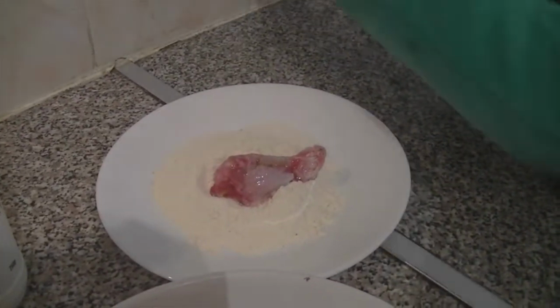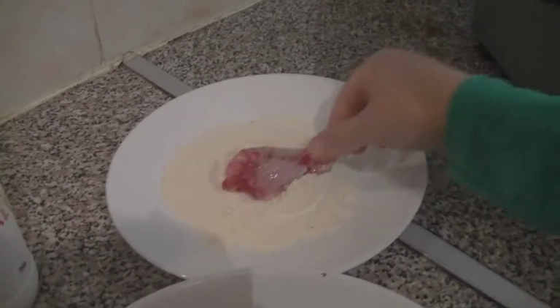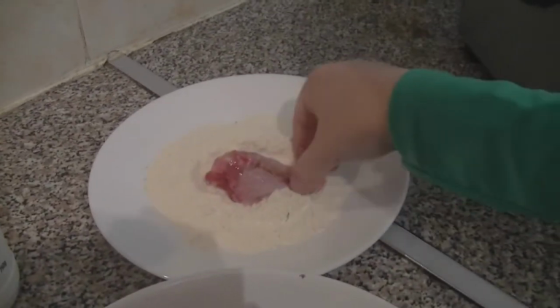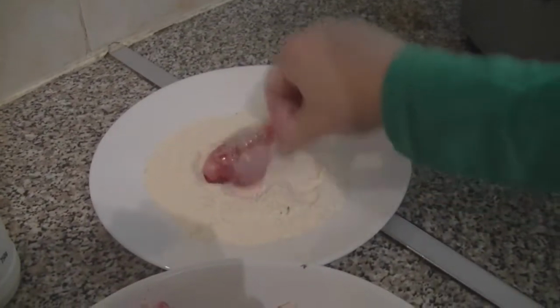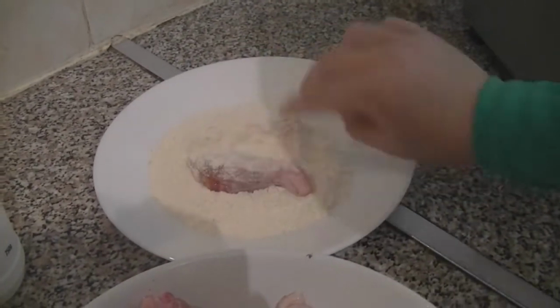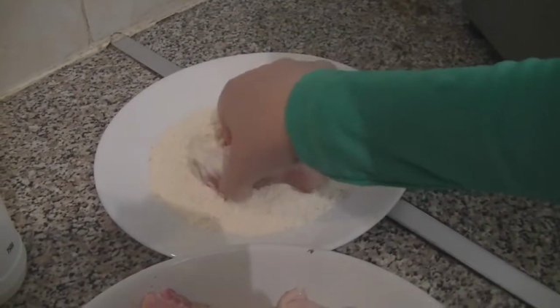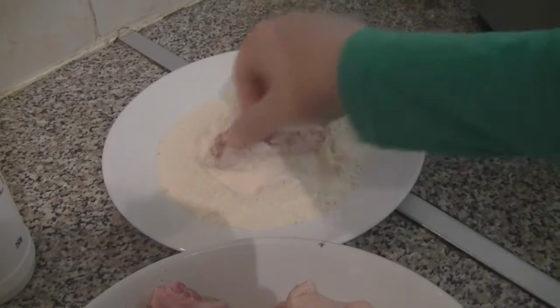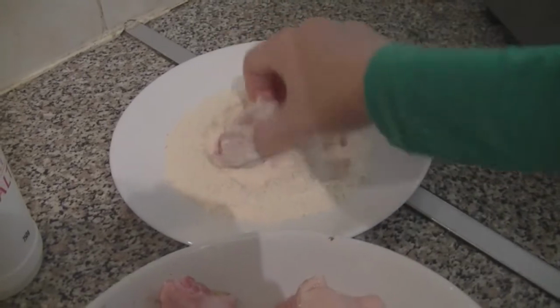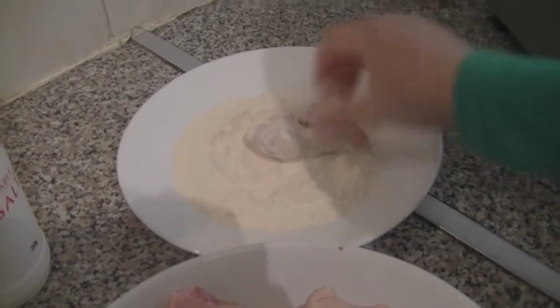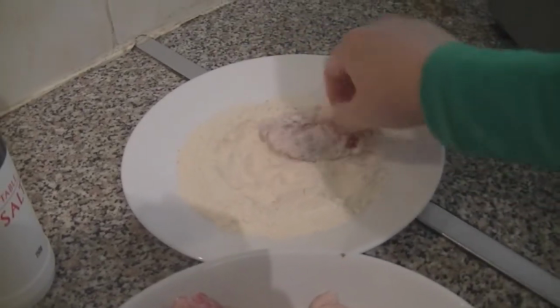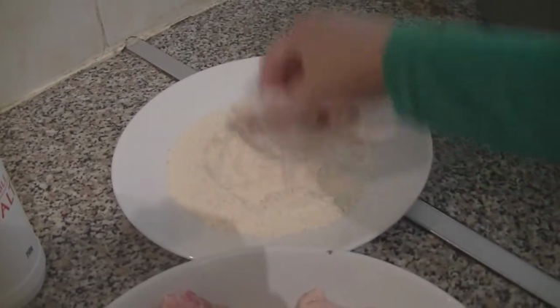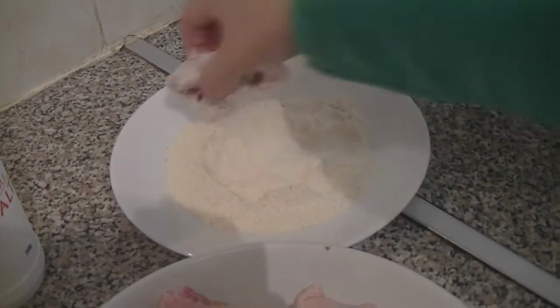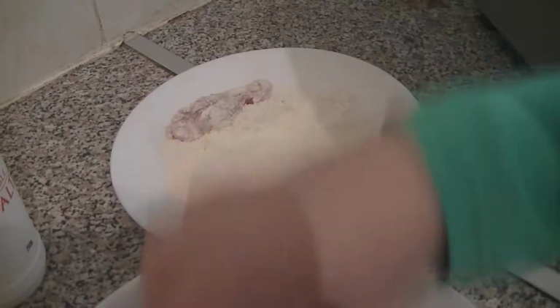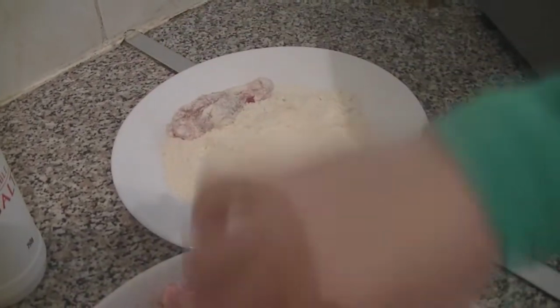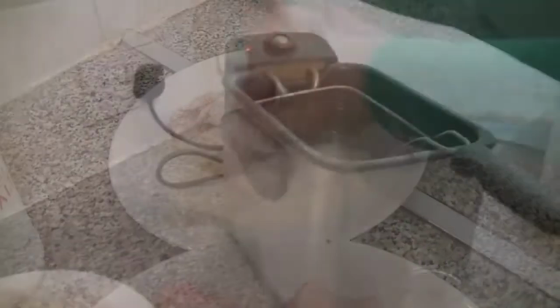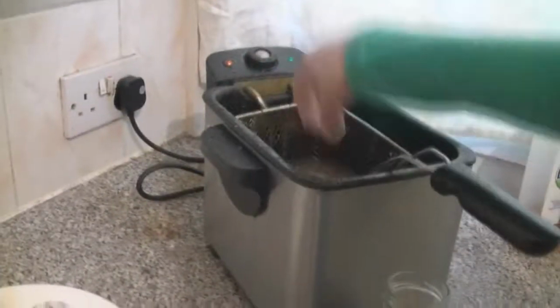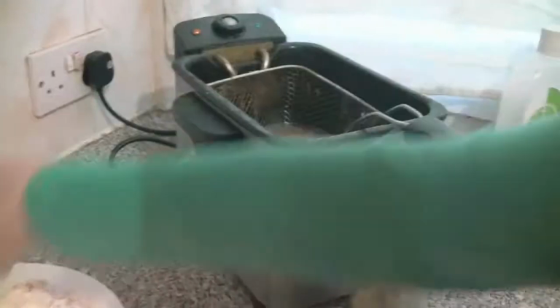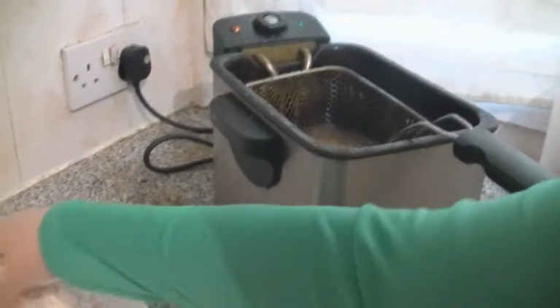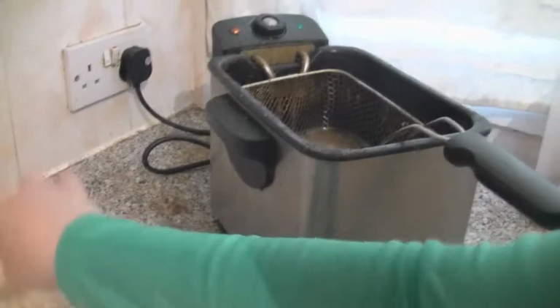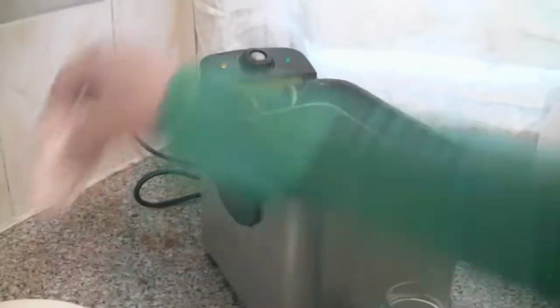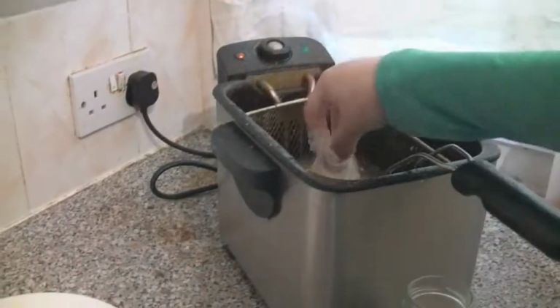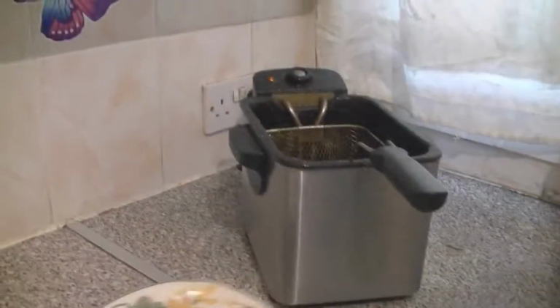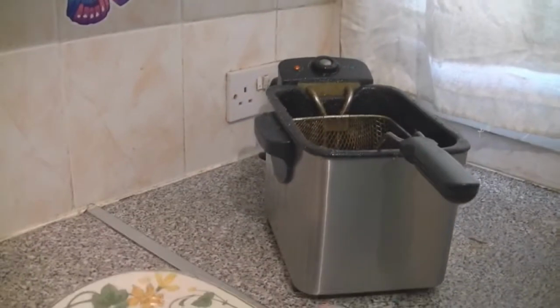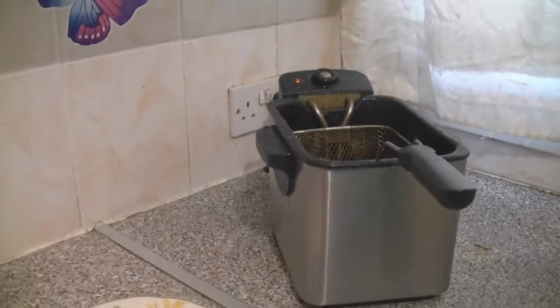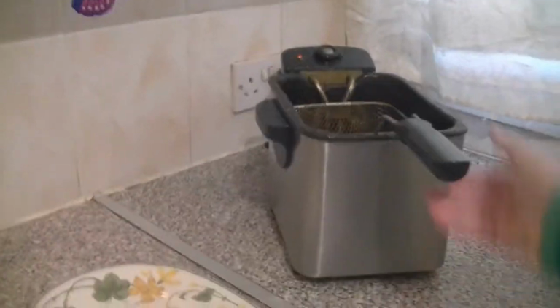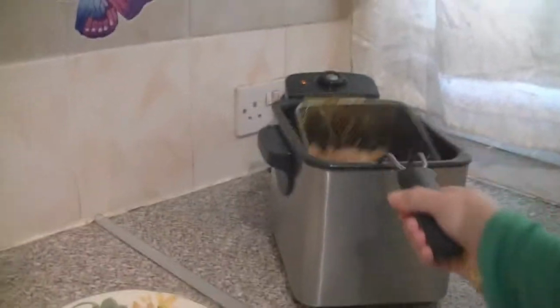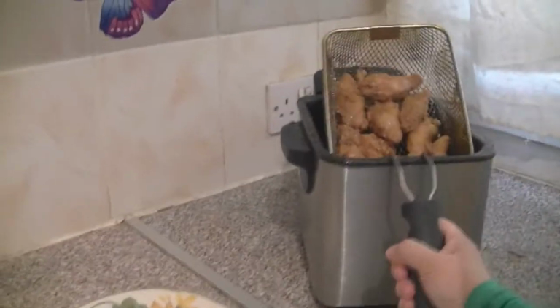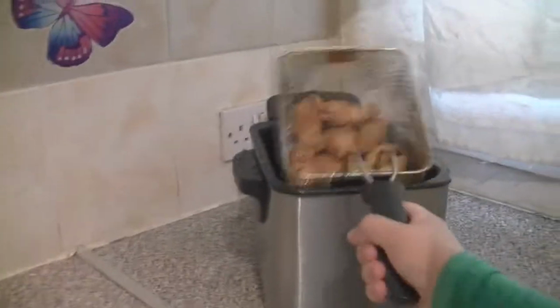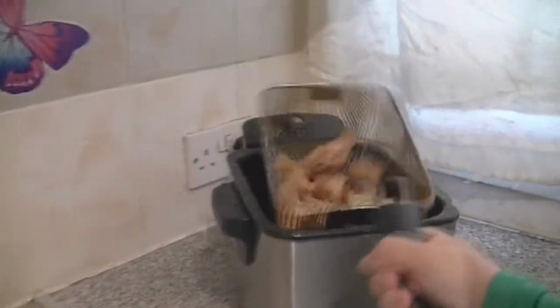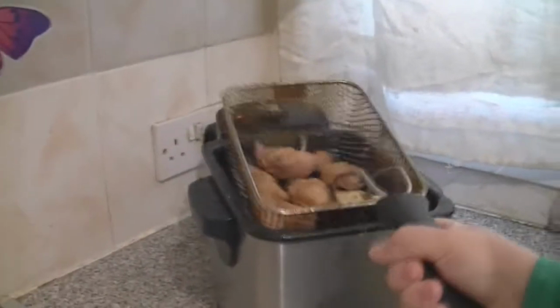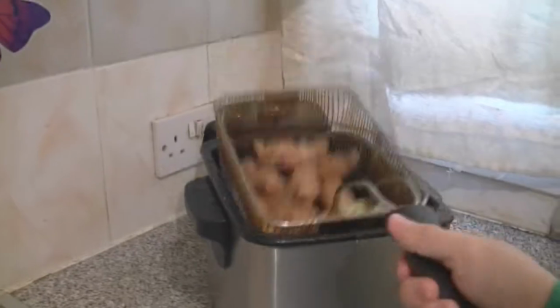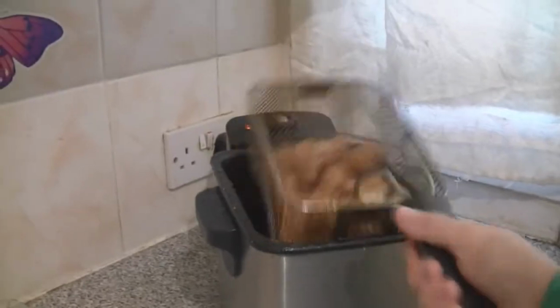Then we are going to dip each piece of chicken into the flour, put them into the frying pan, and fry them for 10 minutes. And now we are going to take the chicken out of the frying pan.